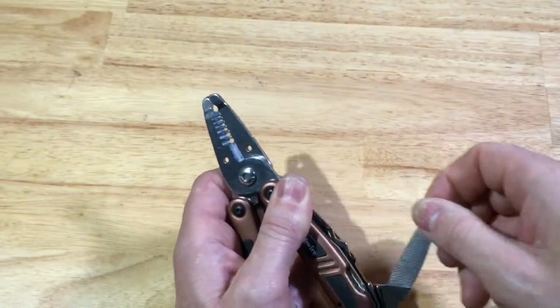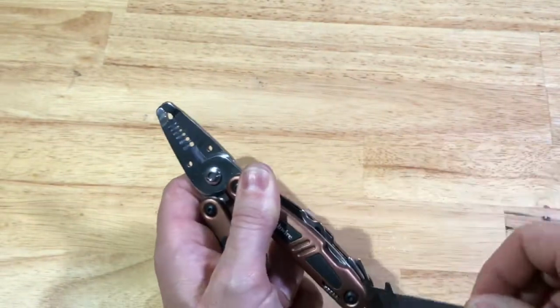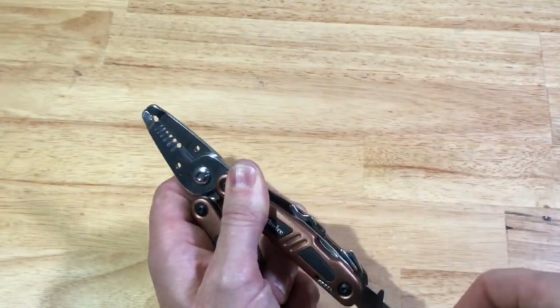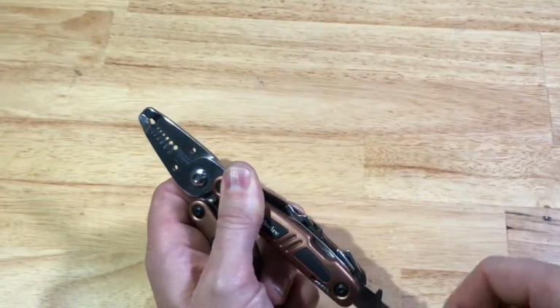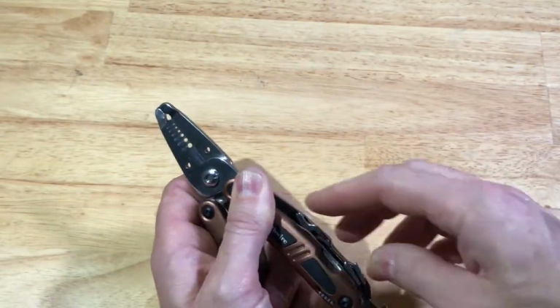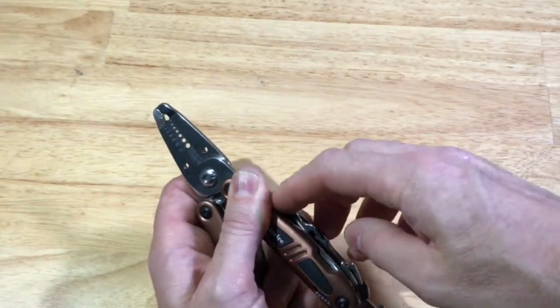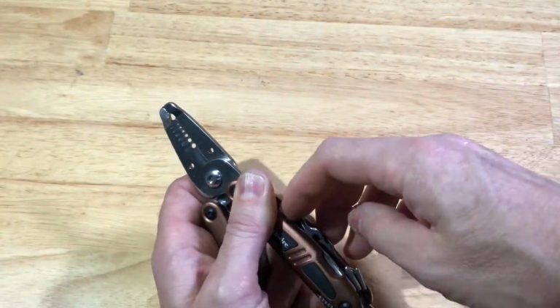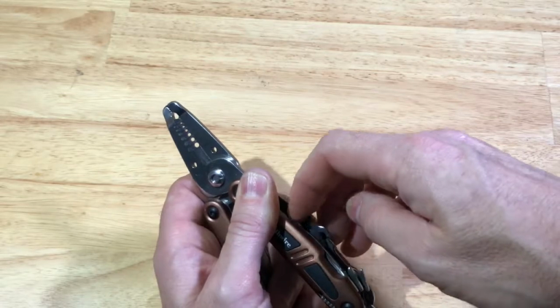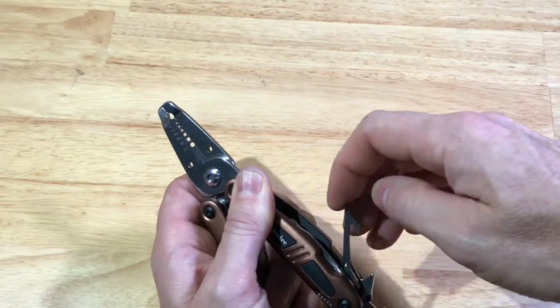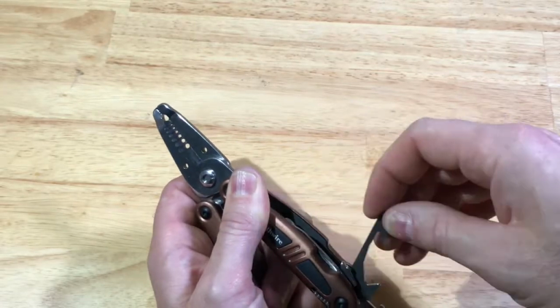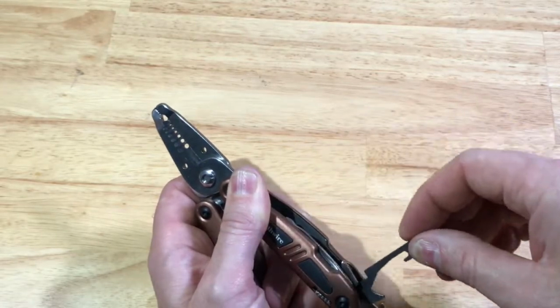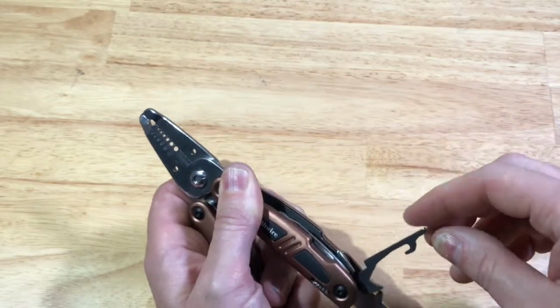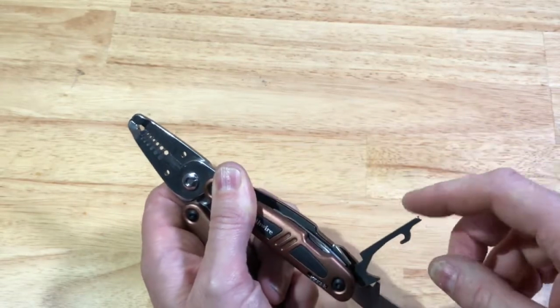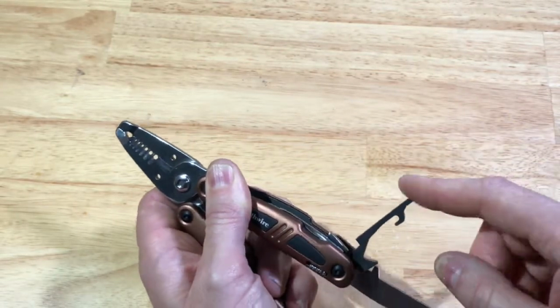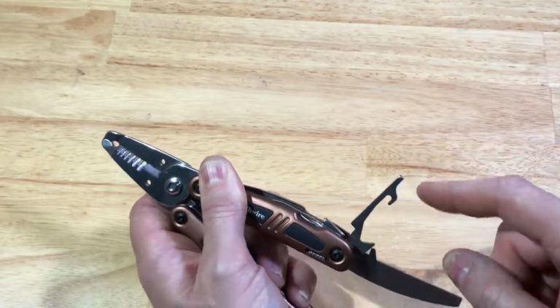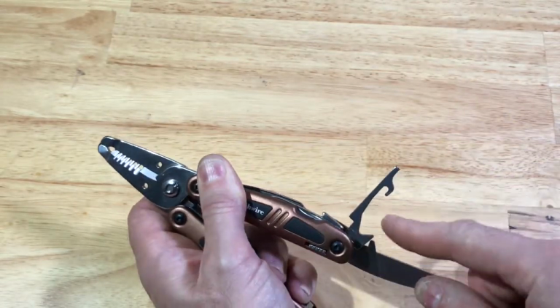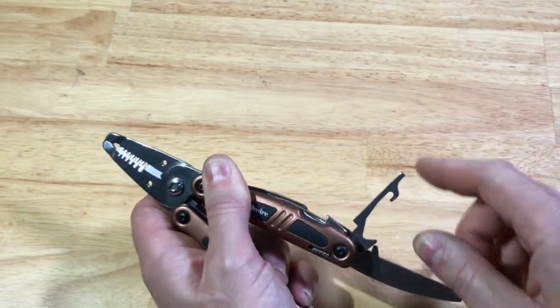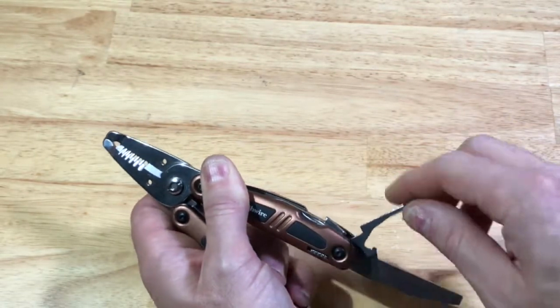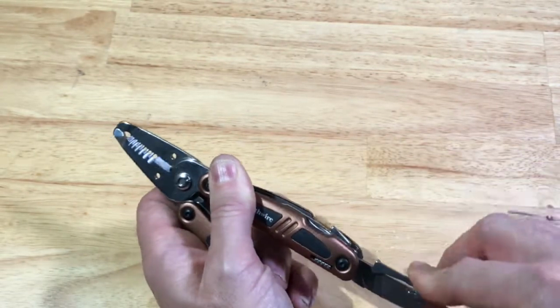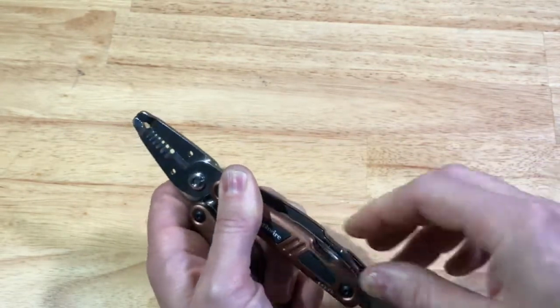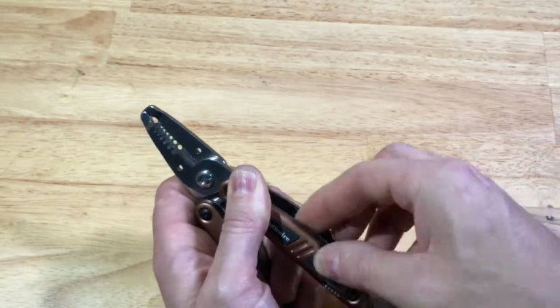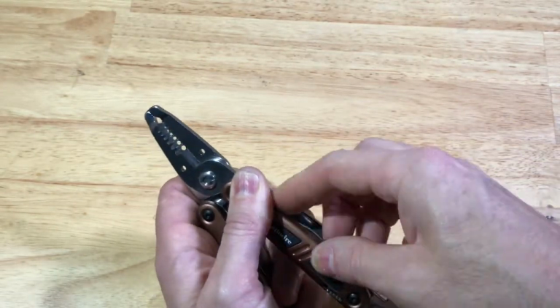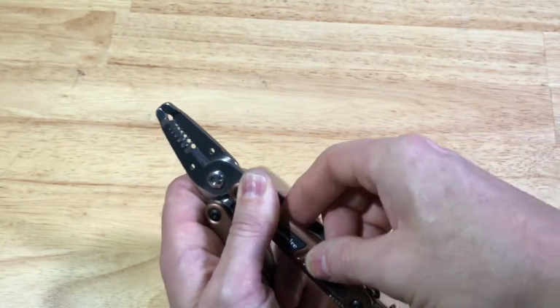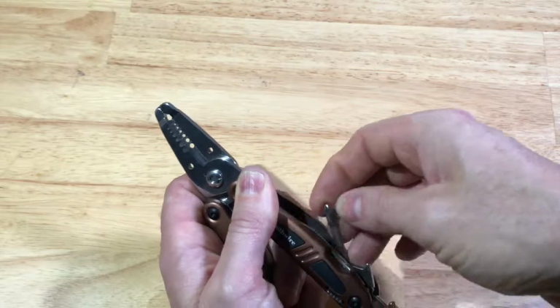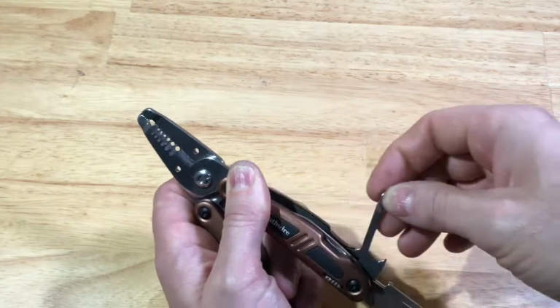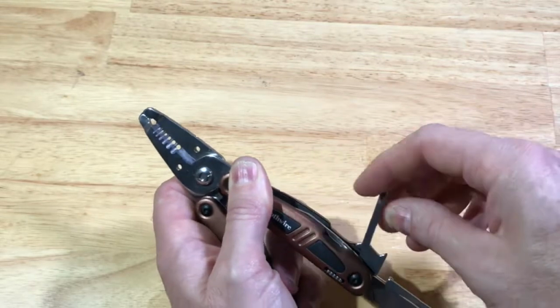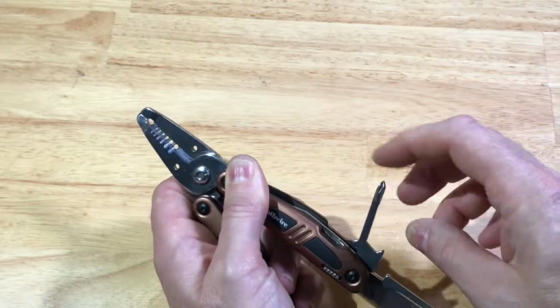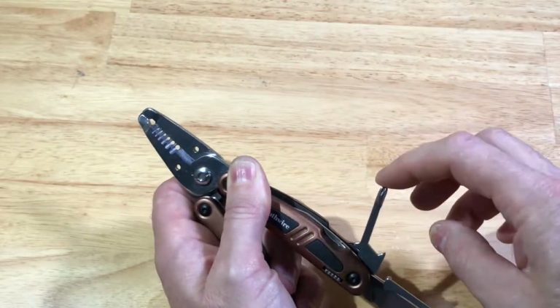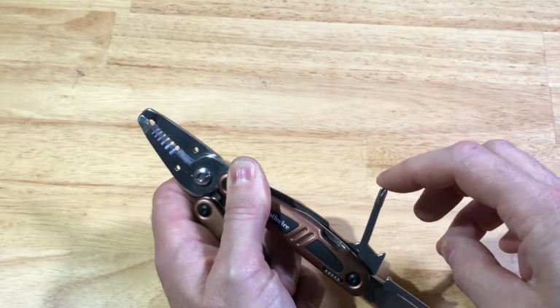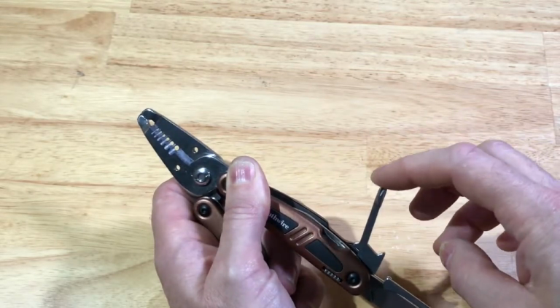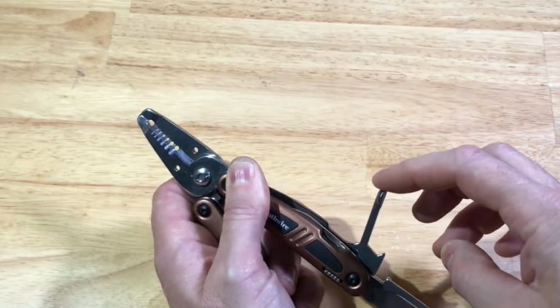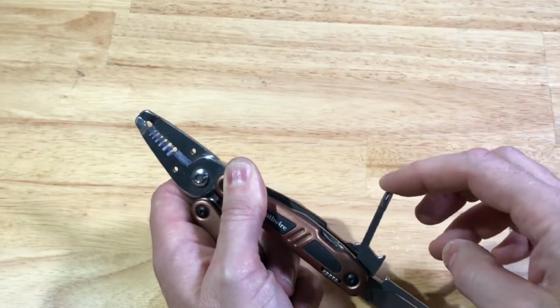We have the file. We have the wire hook tool. It has the Phillips.